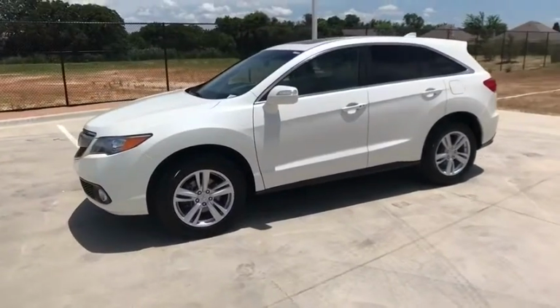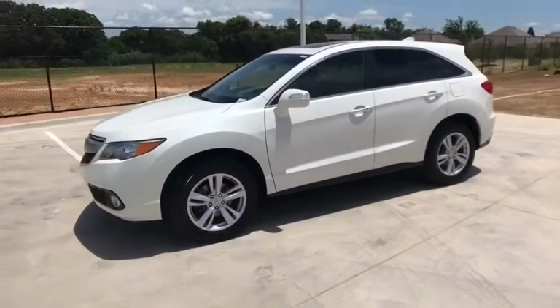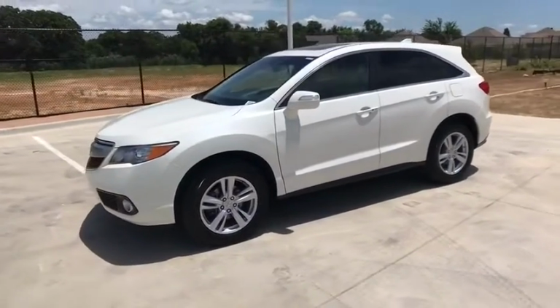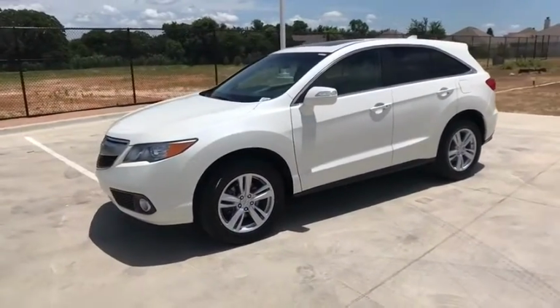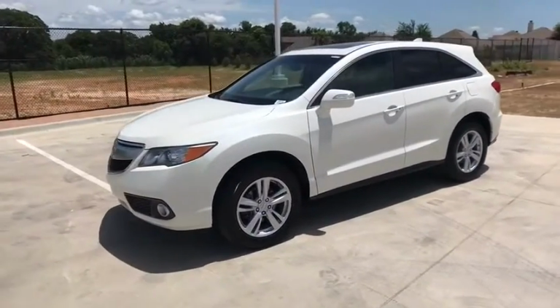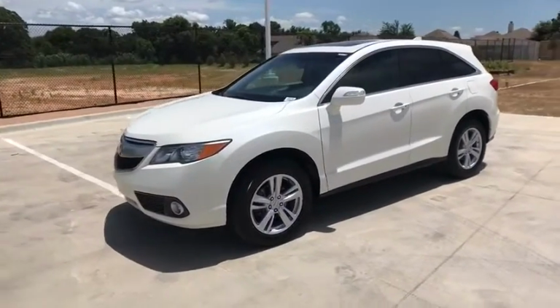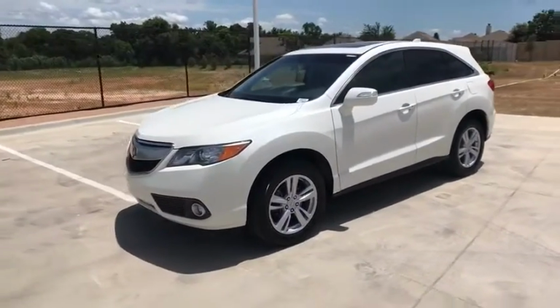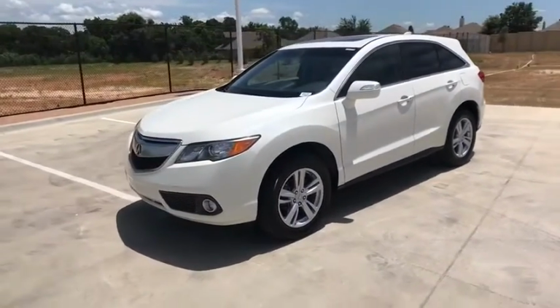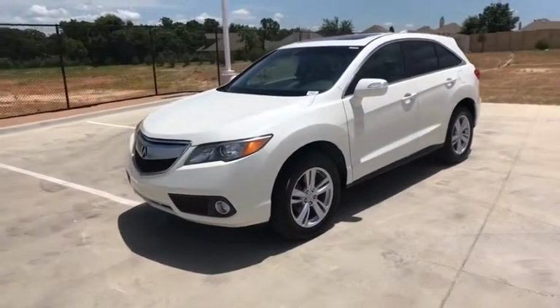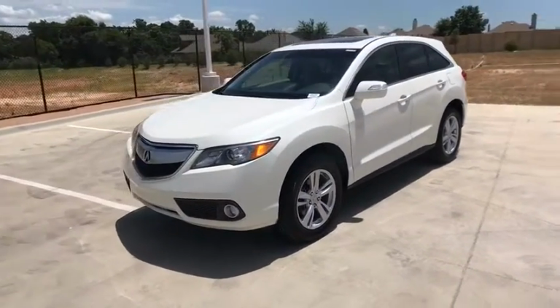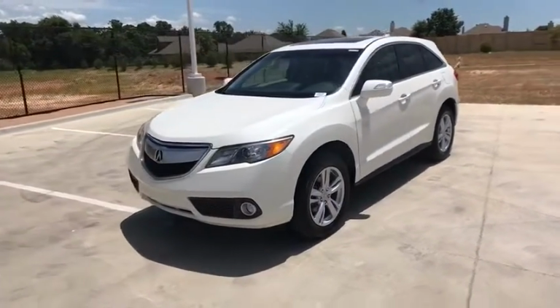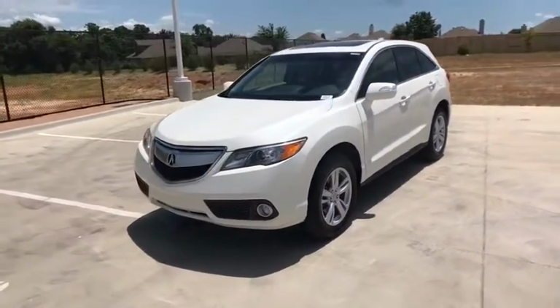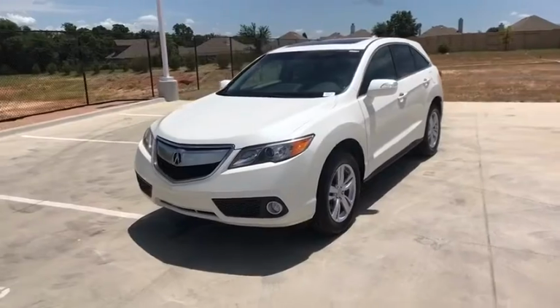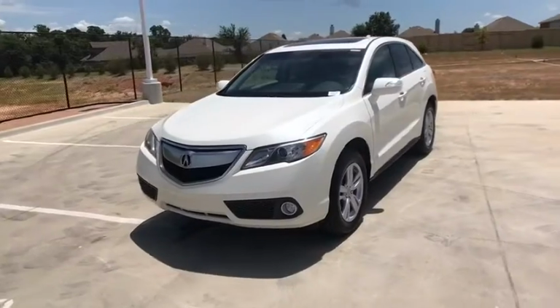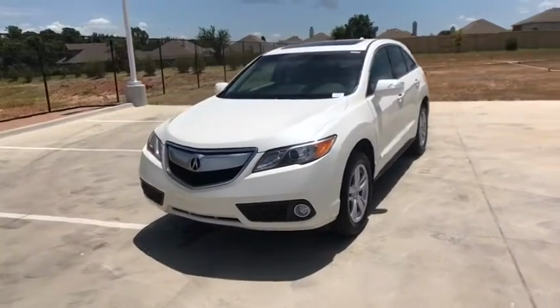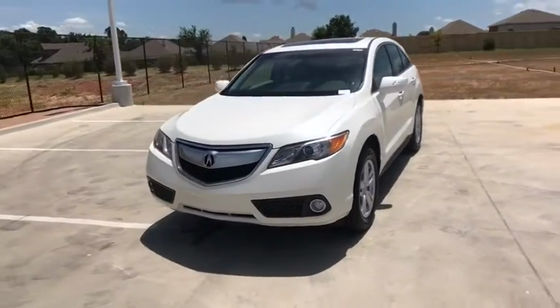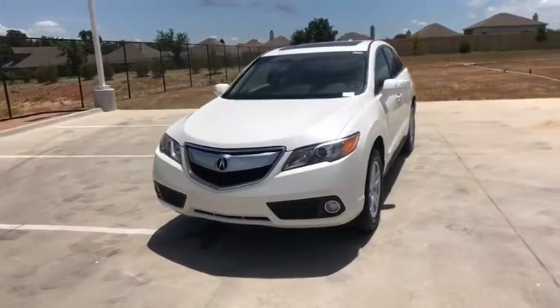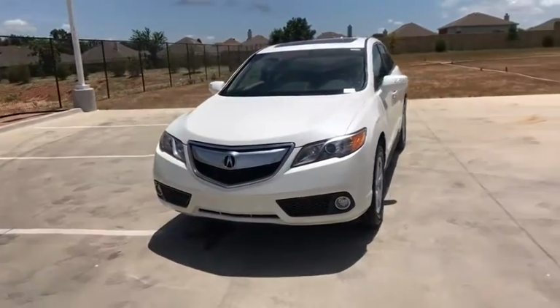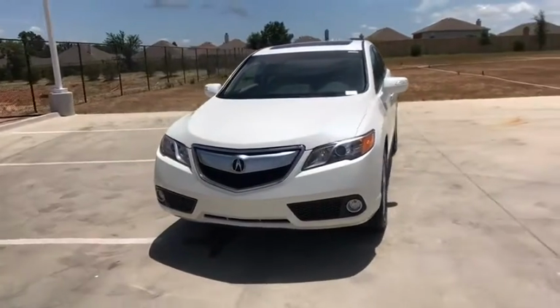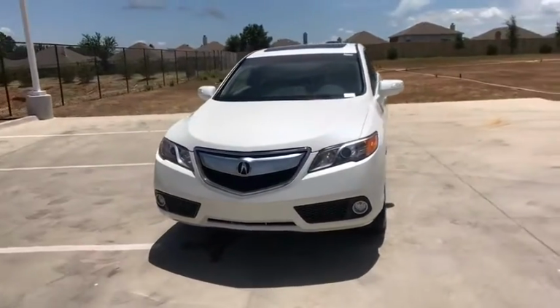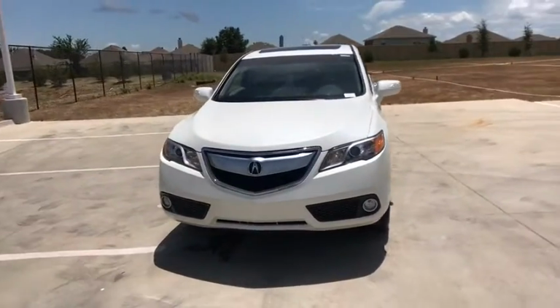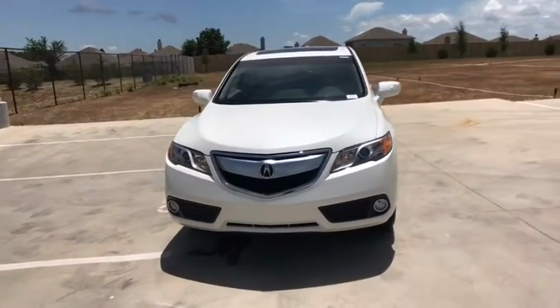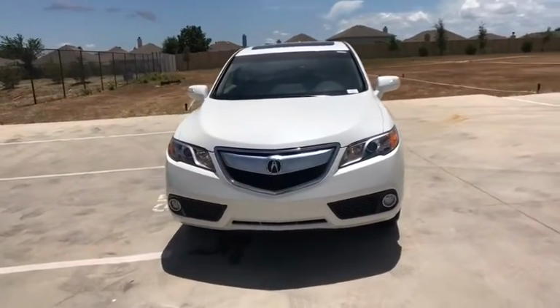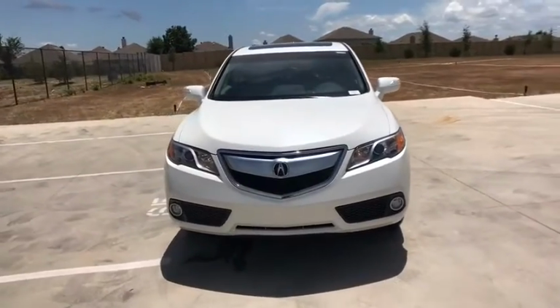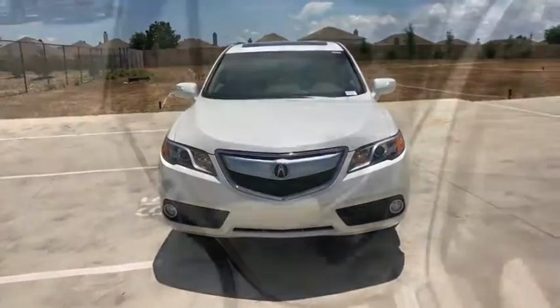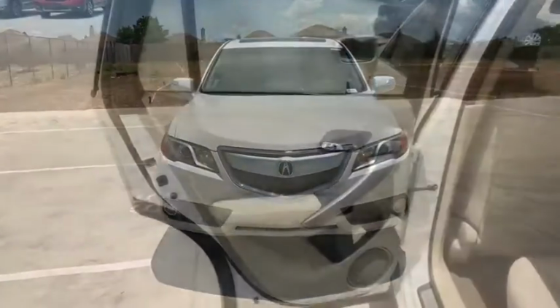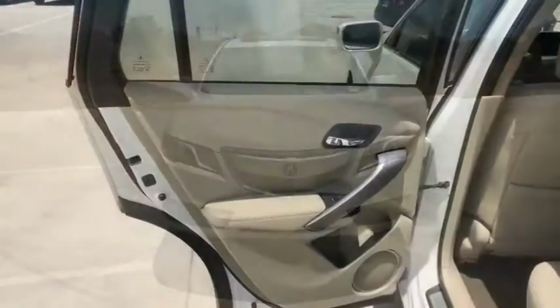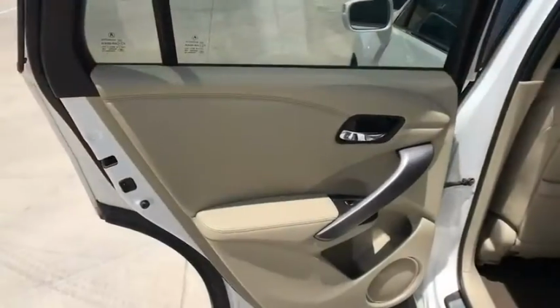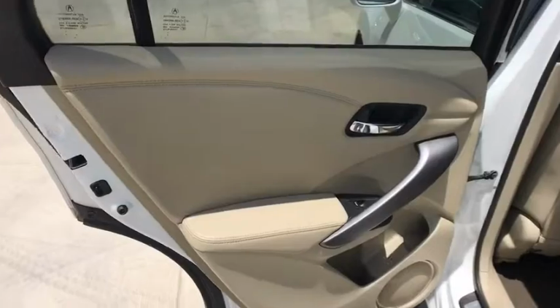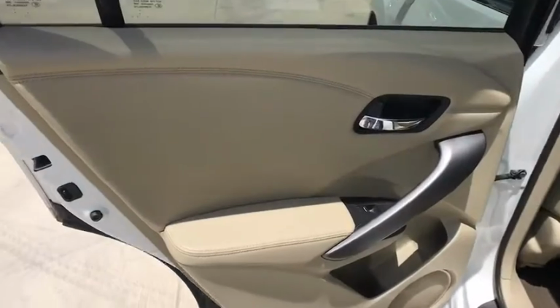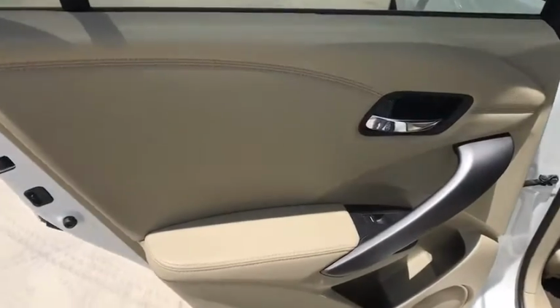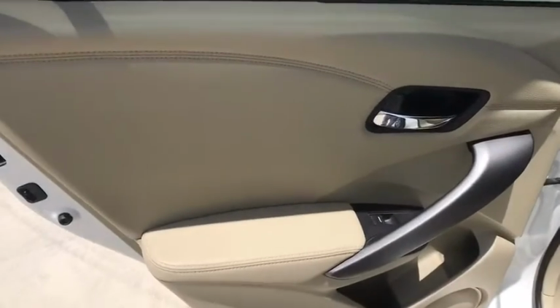Bluetooth, power steering, adjustable steering wheel, hard disk drive media storage, floor mats, four-wheel disc brakes, aluminum wheels, auto-dimming rearview mirror.